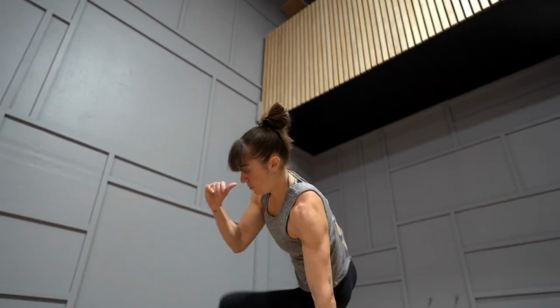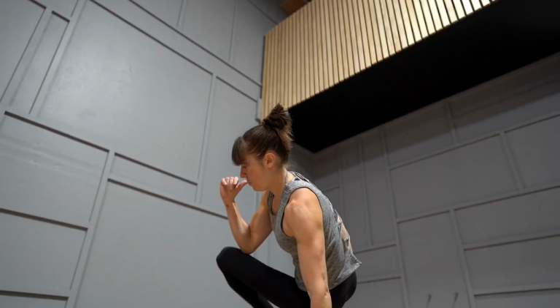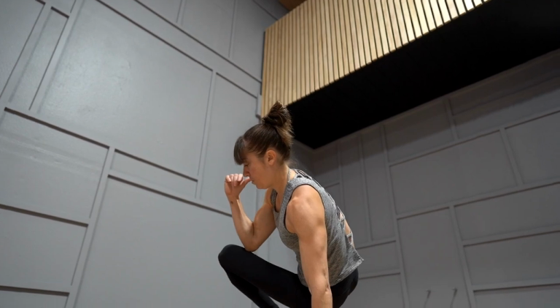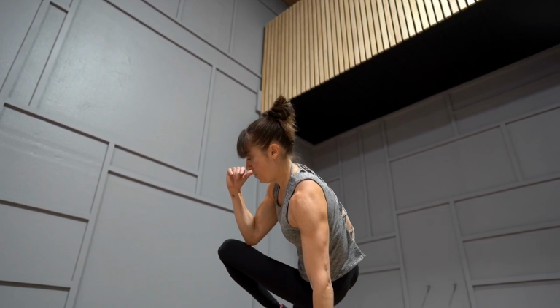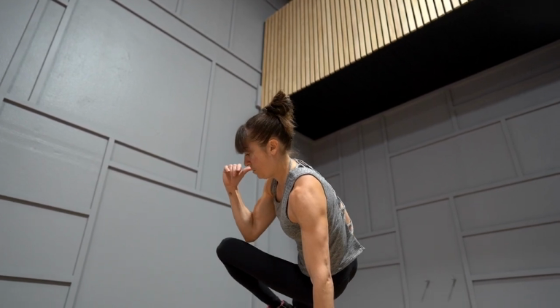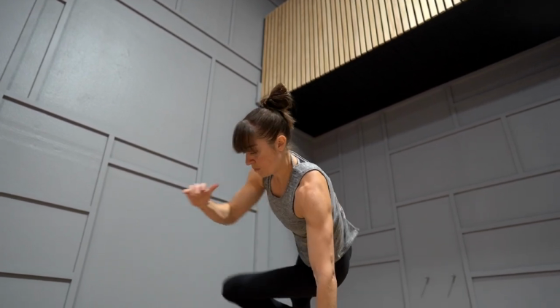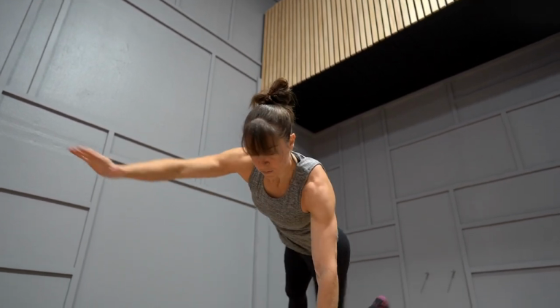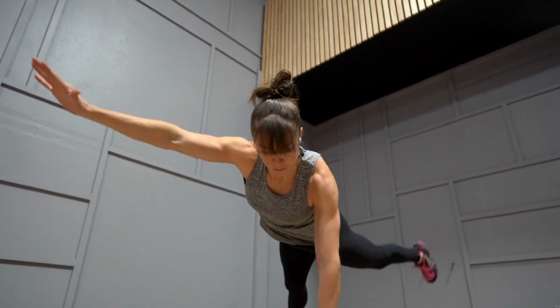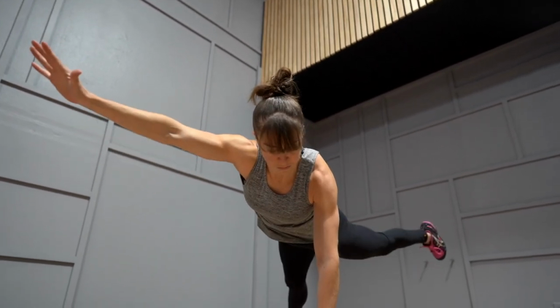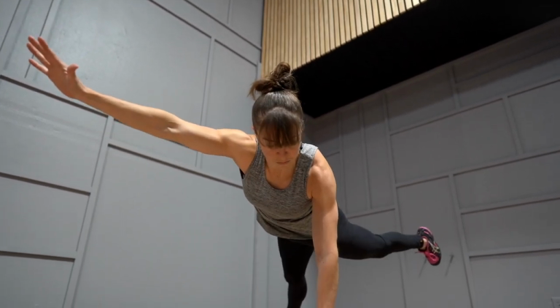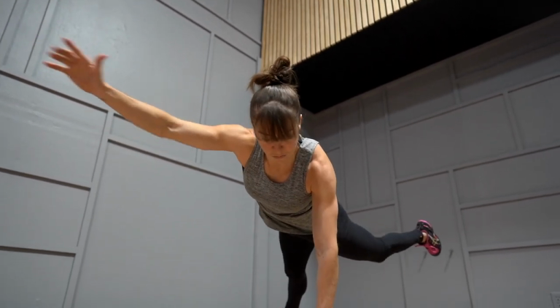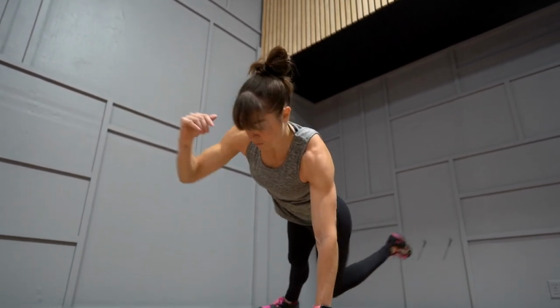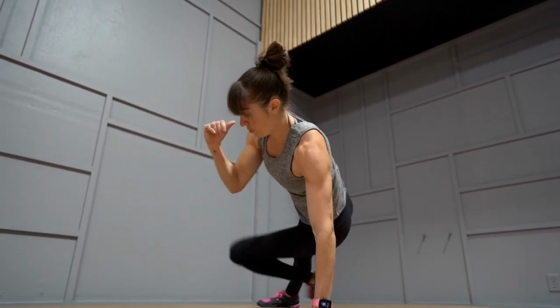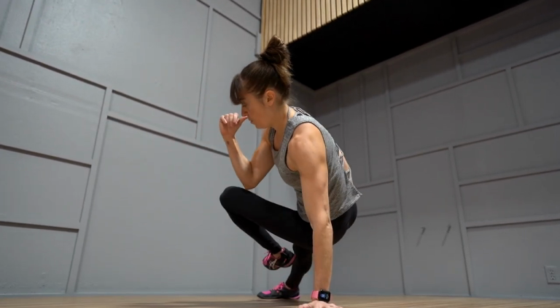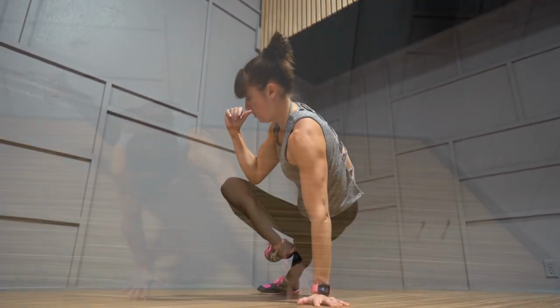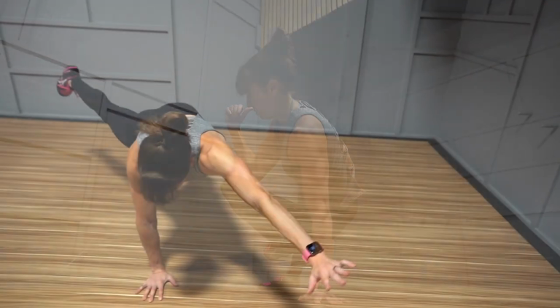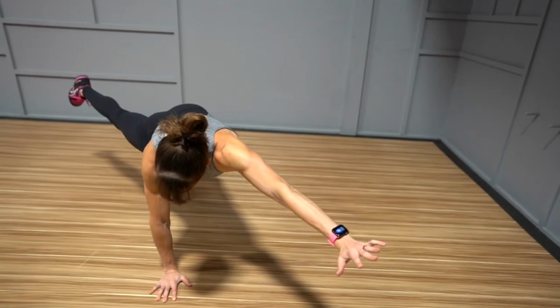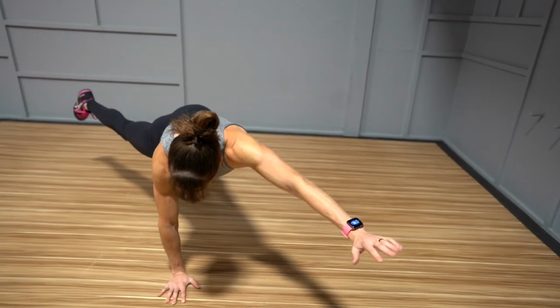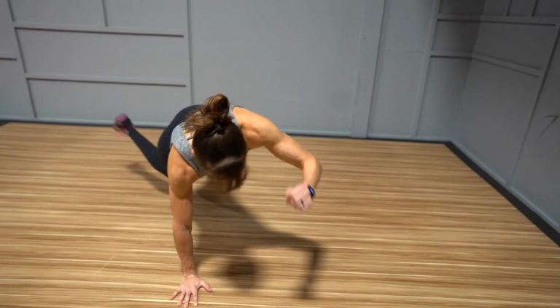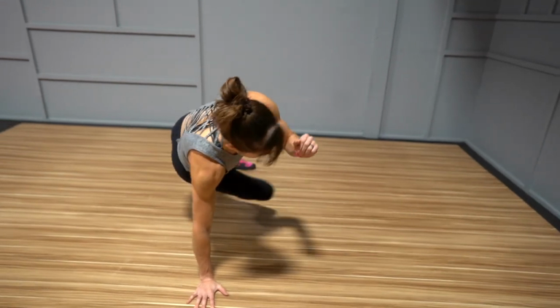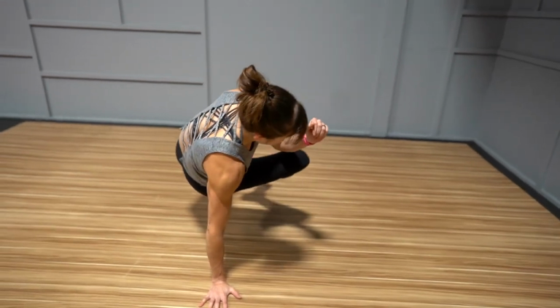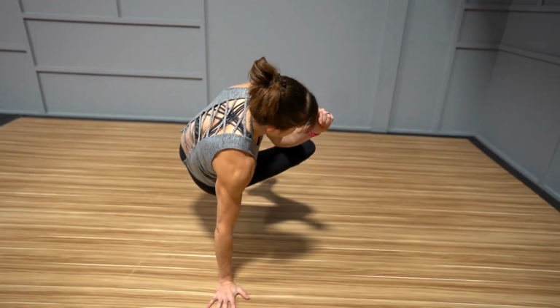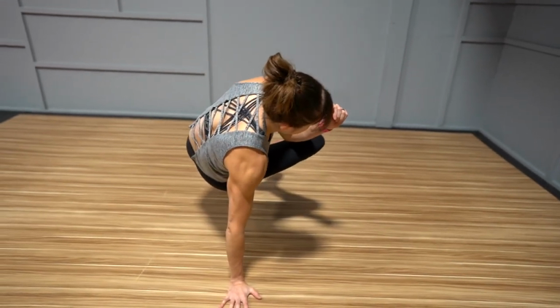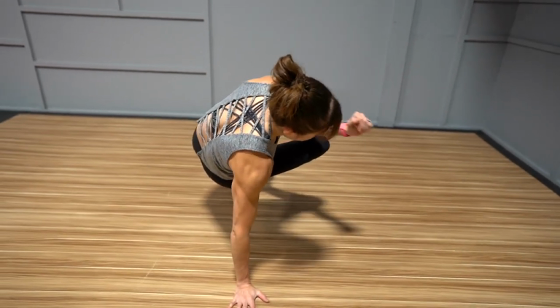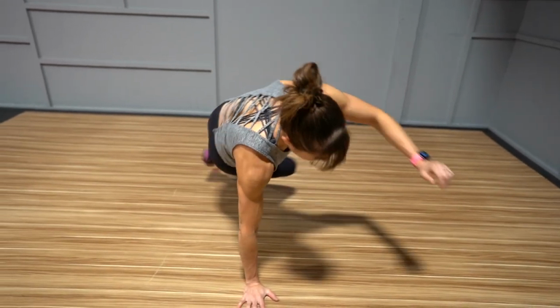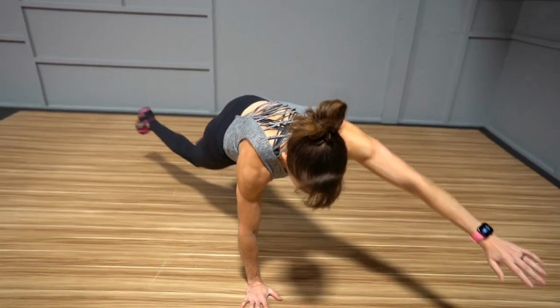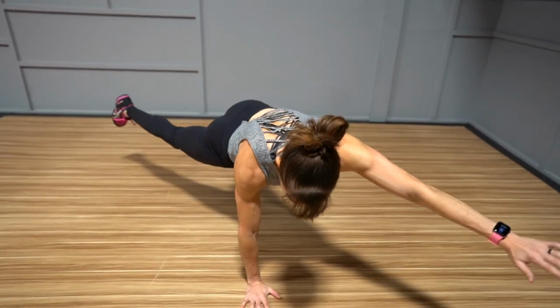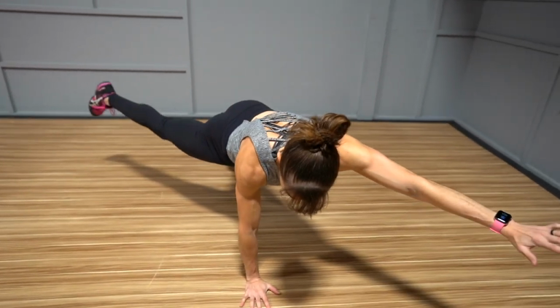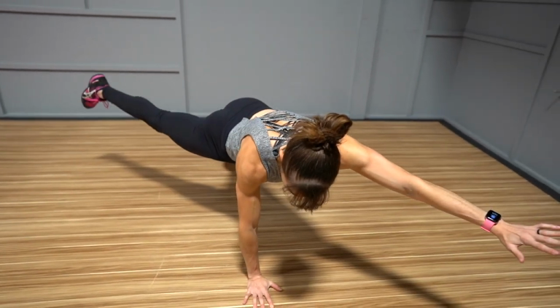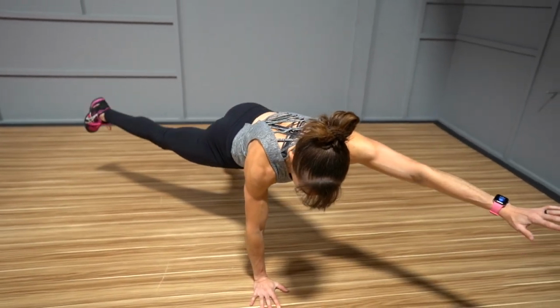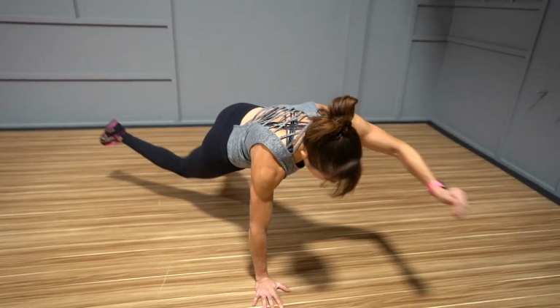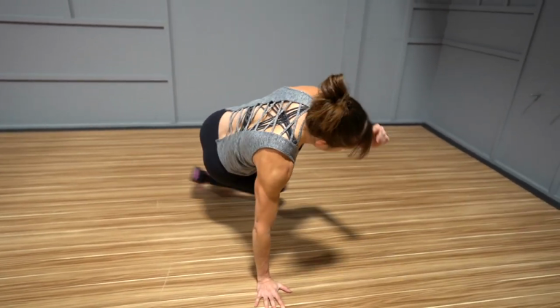The best results happen when we're intentional with our exercises, so we can get more out of every movement. You want to make sure you get all the benefits you can from this move — so what are the benefits of this amazing exercise?